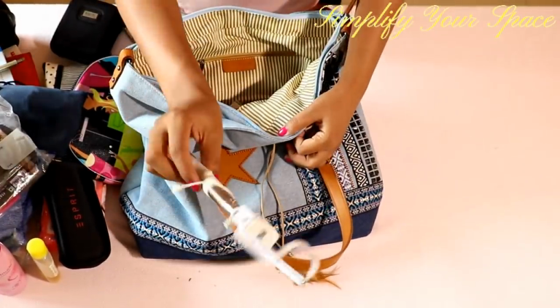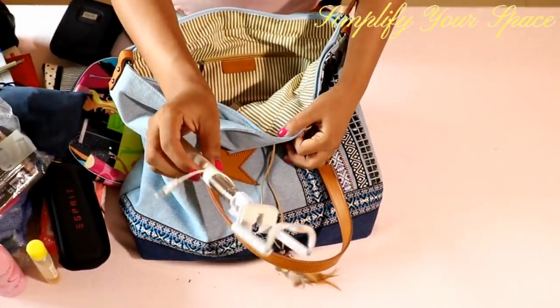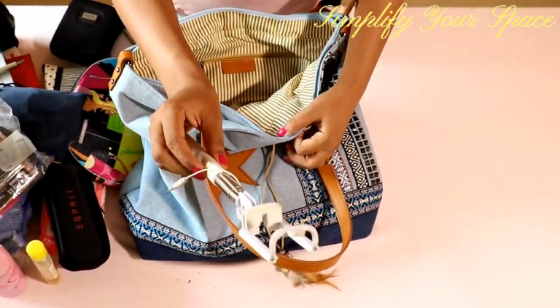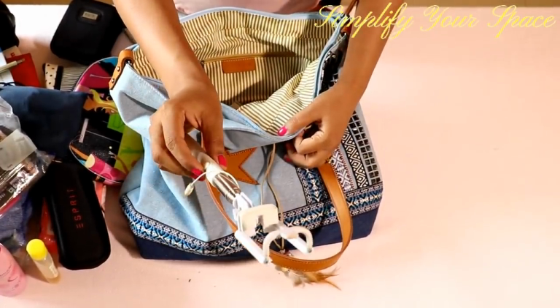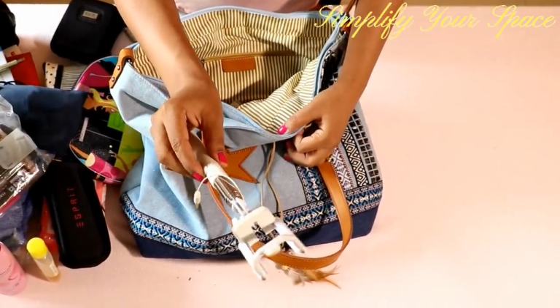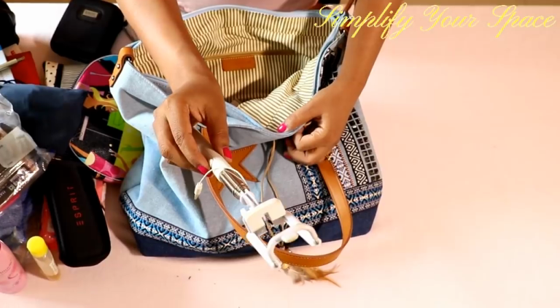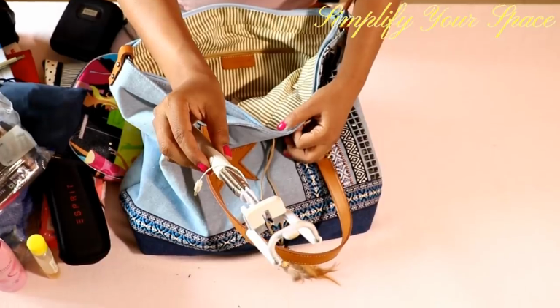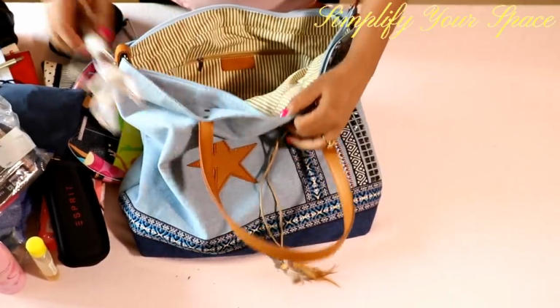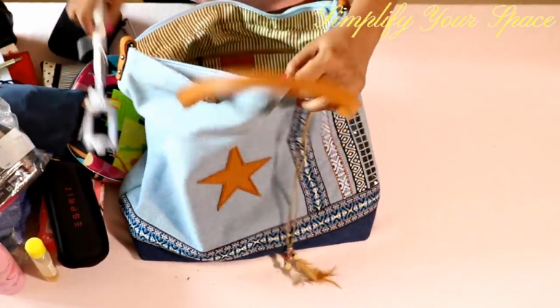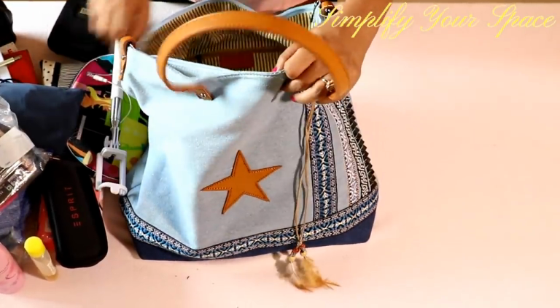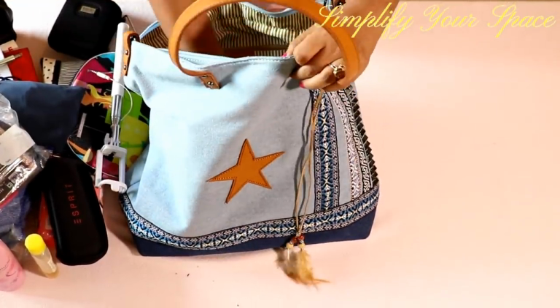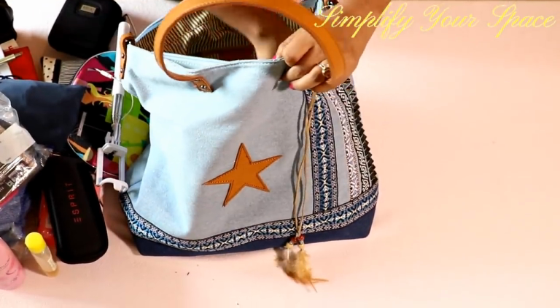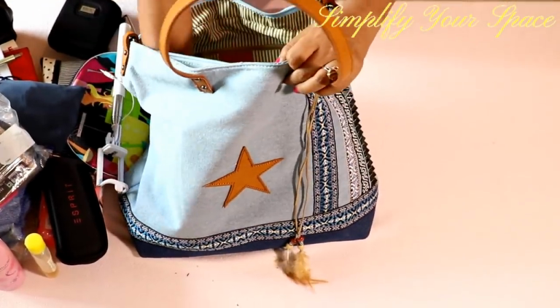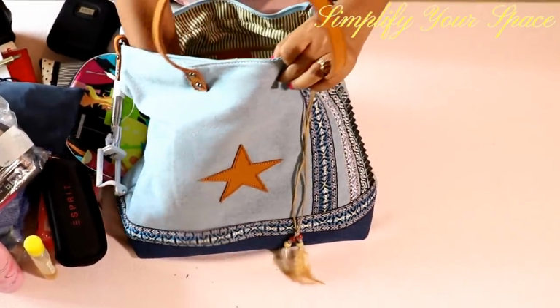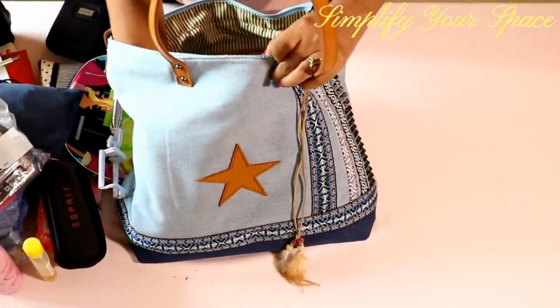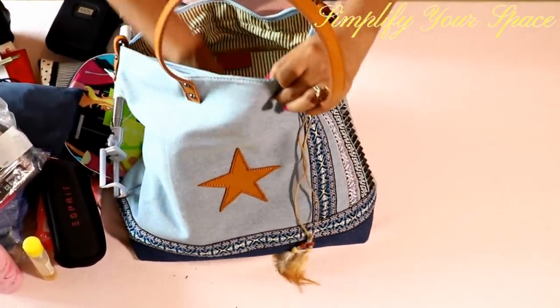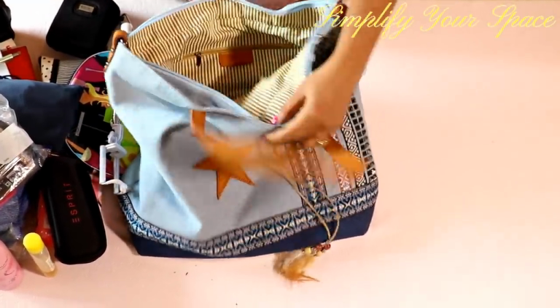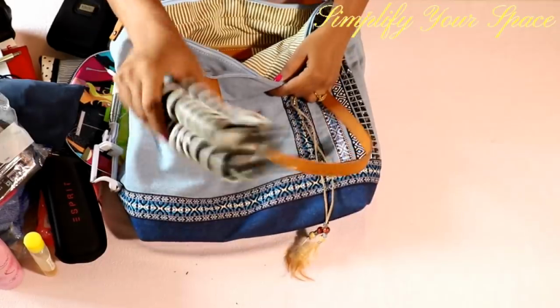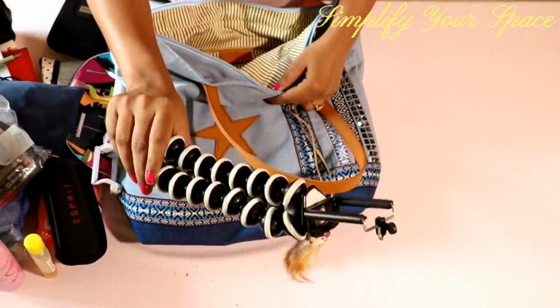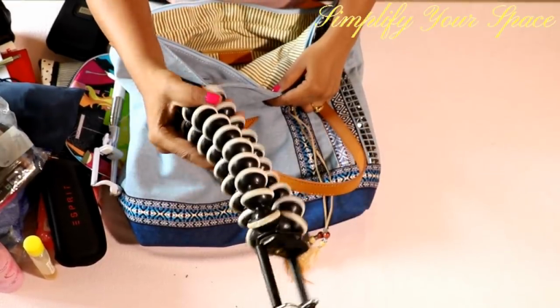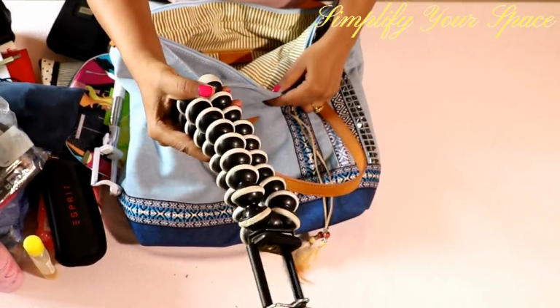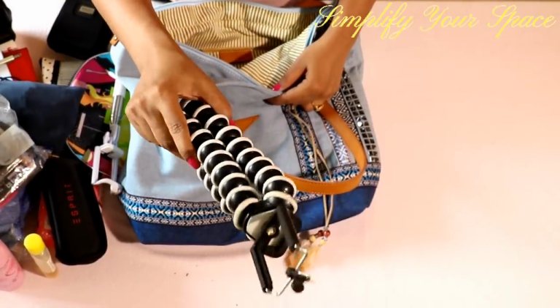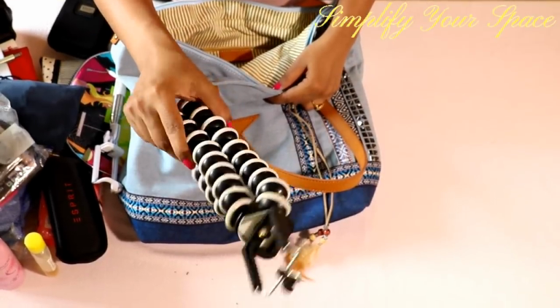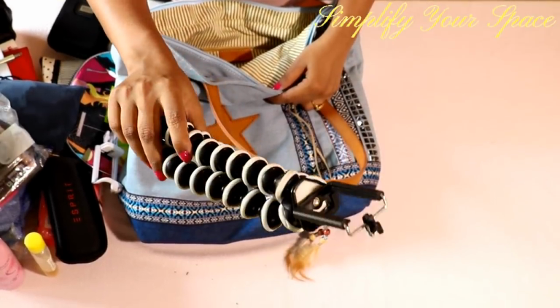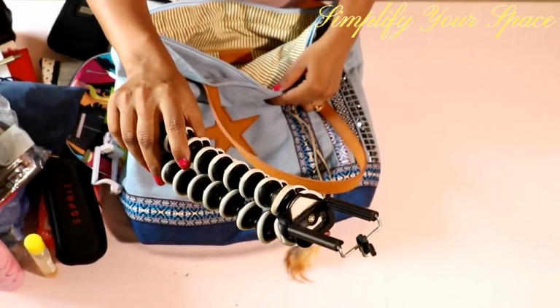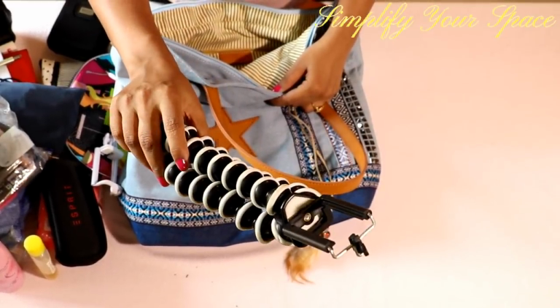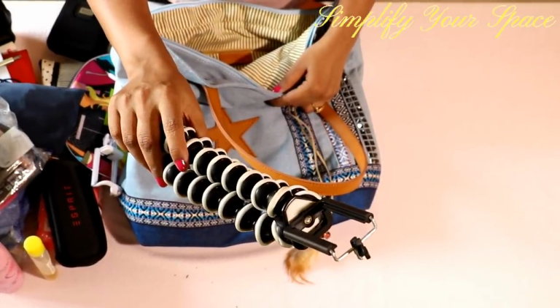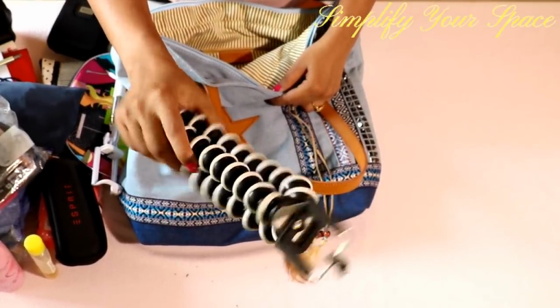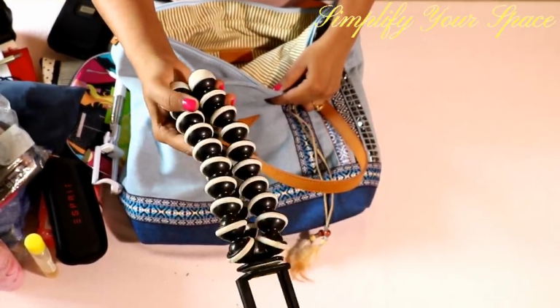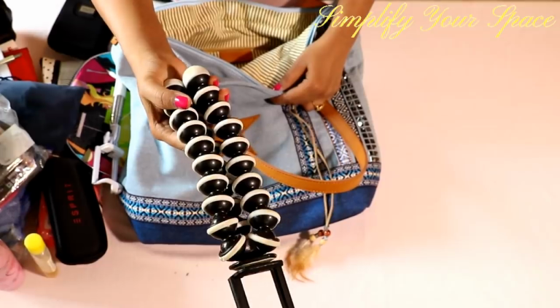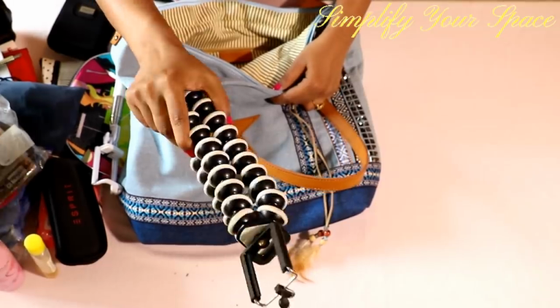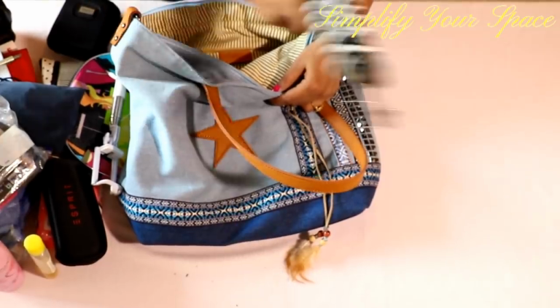A selfie stick is very handy to click pictures, especially if you are traveling alone. Next is this gorilla tripod, which is very useful for vloggers or for people who want to shoot while traveling. I carry it sometimes and it is really helpful.